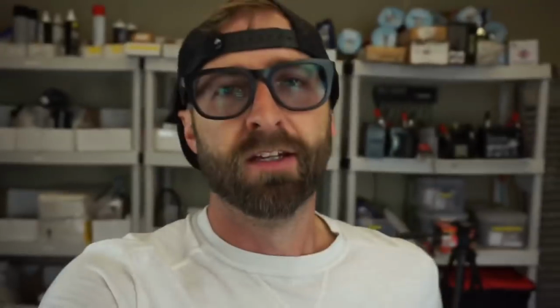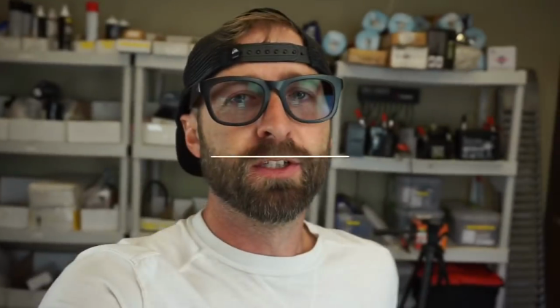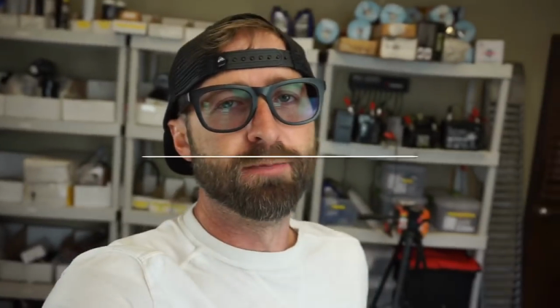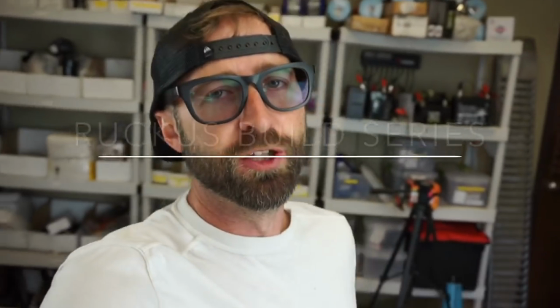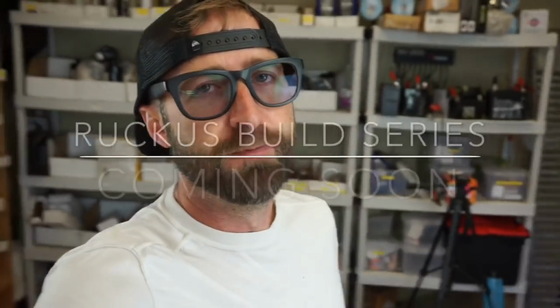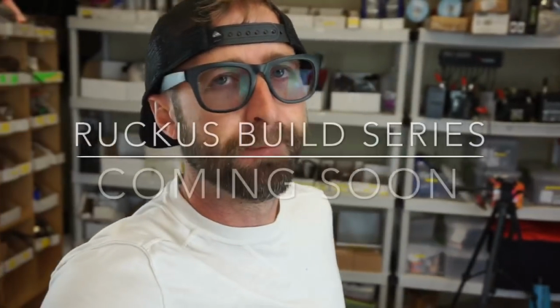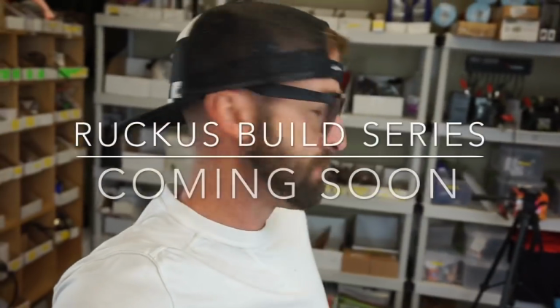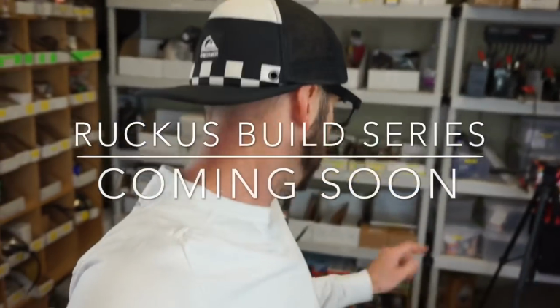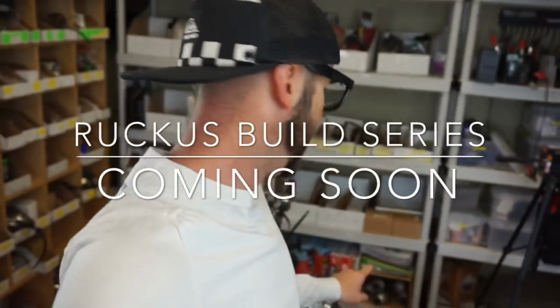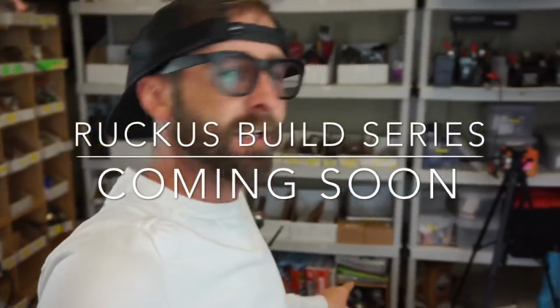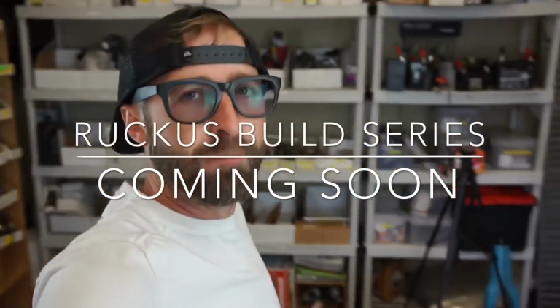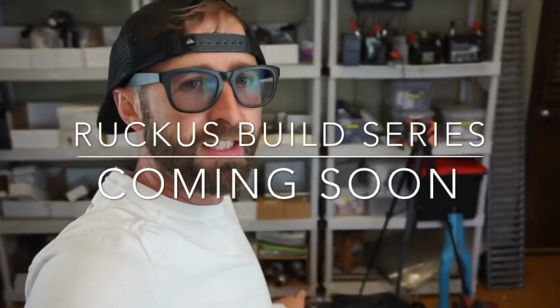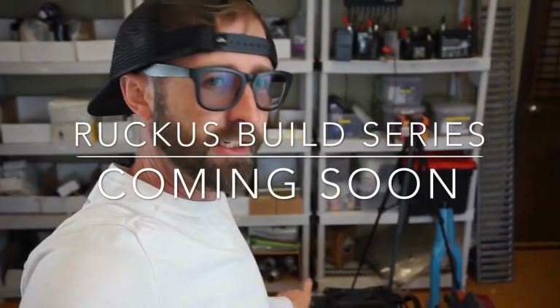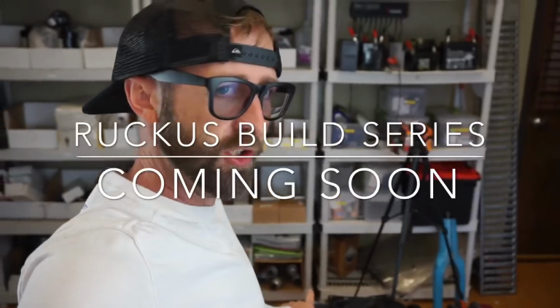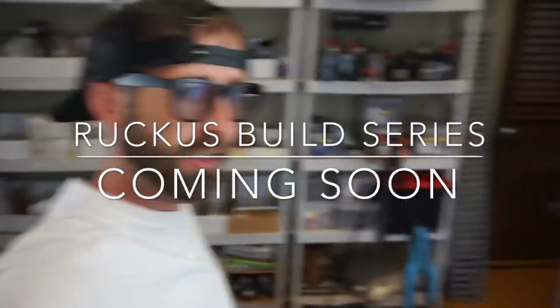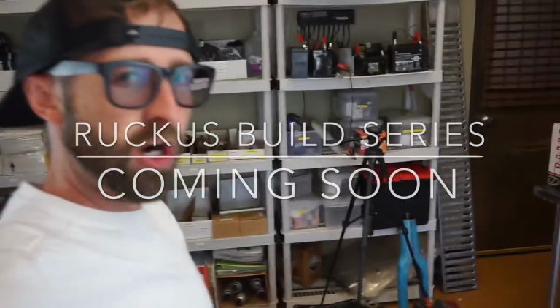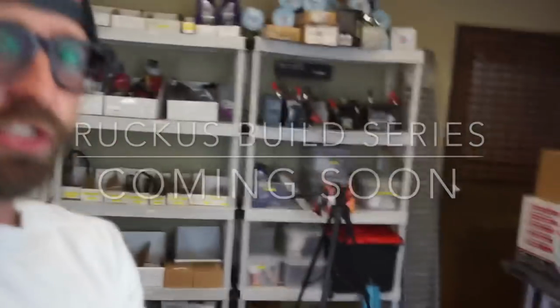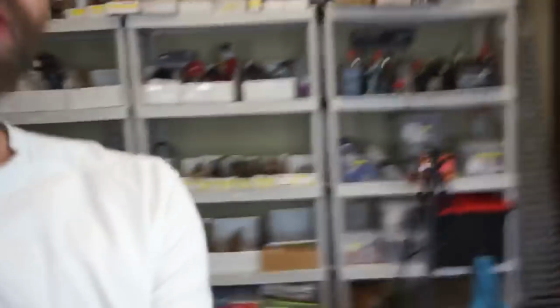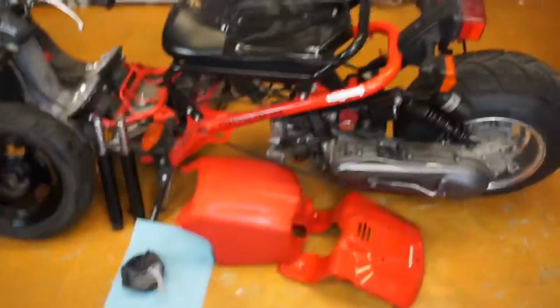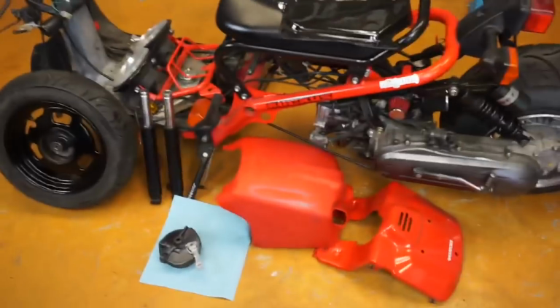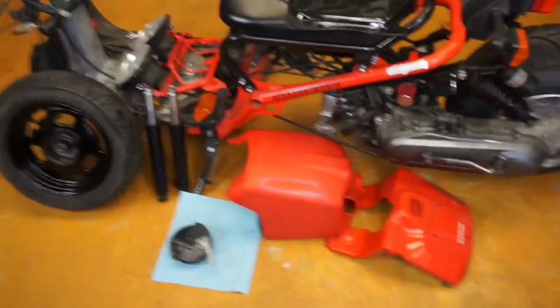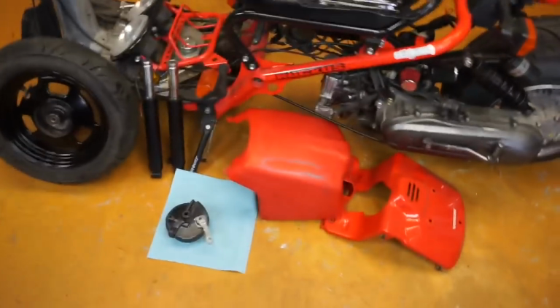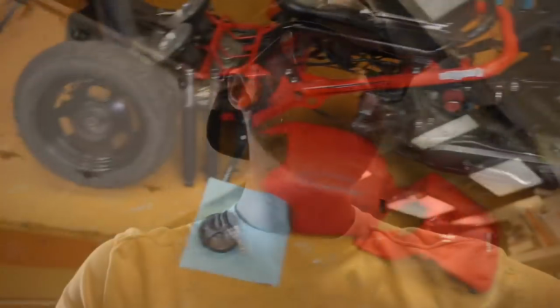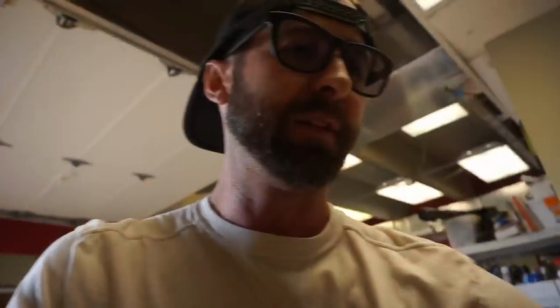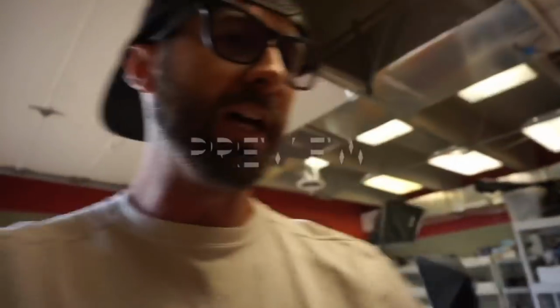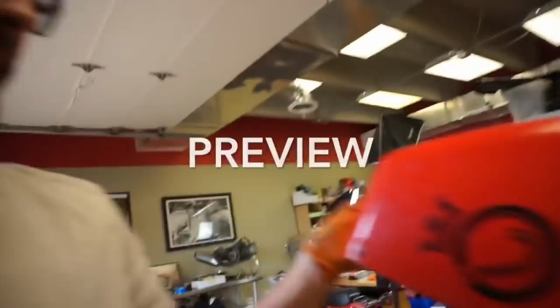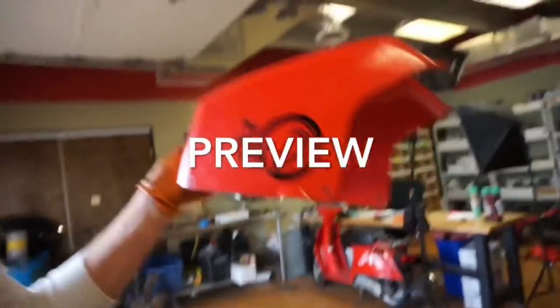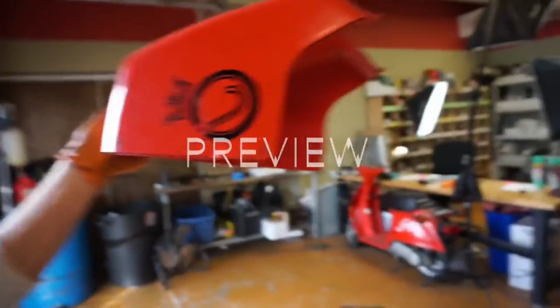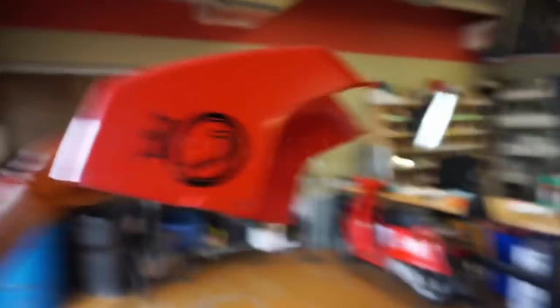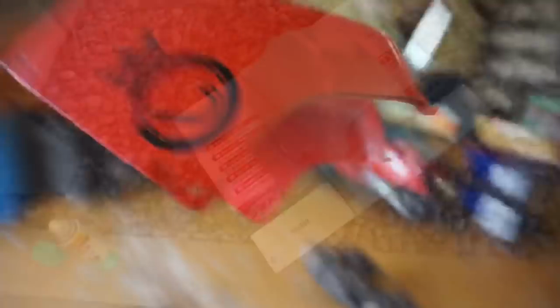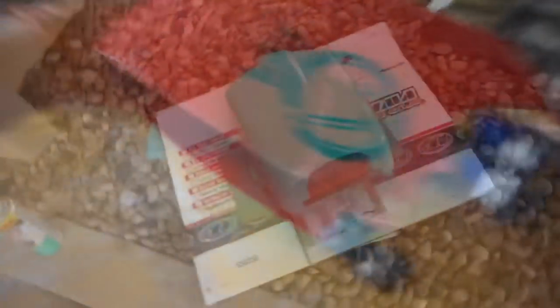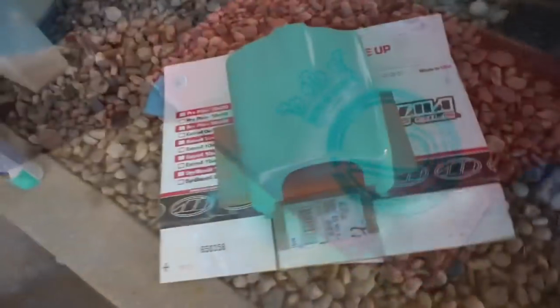What's up YouTube? I bought this thing real cheap, already stretched. We'll be right back.